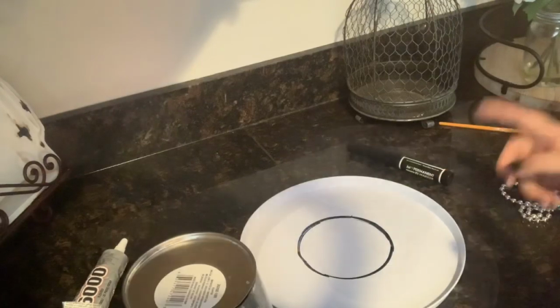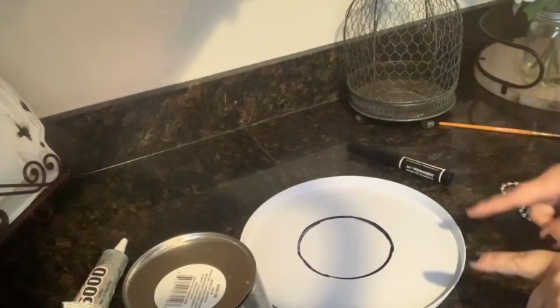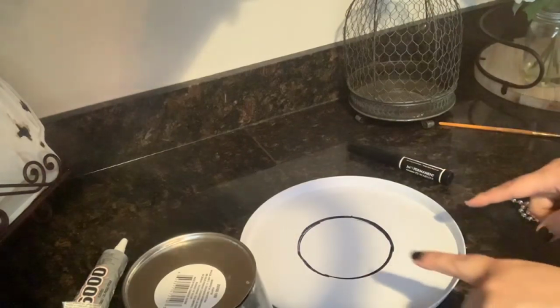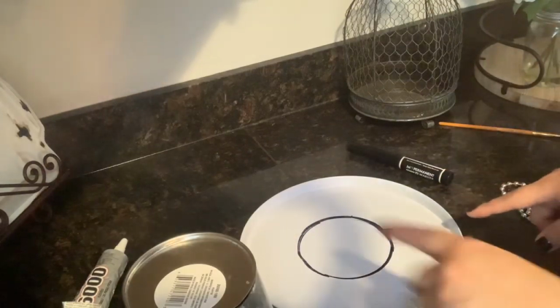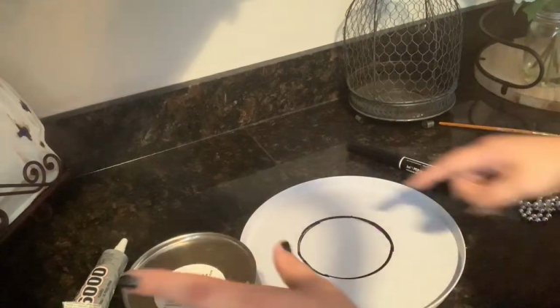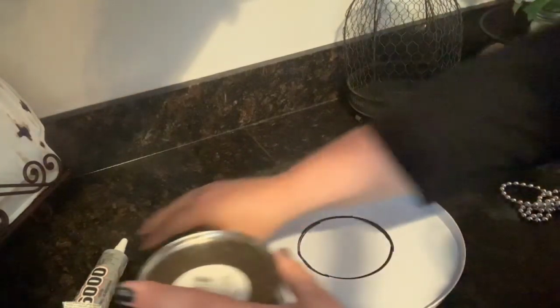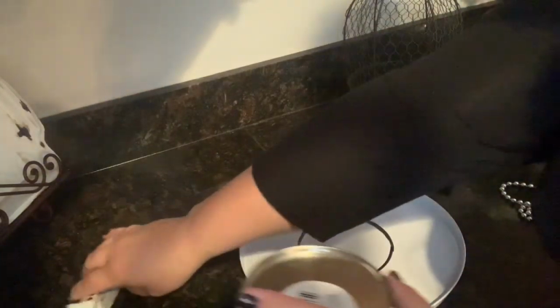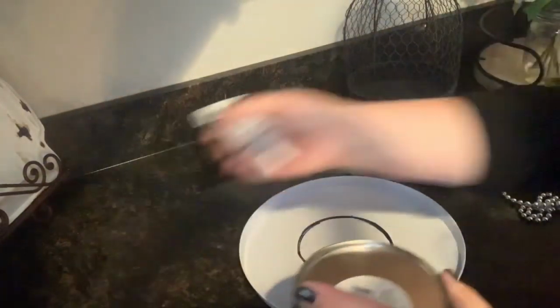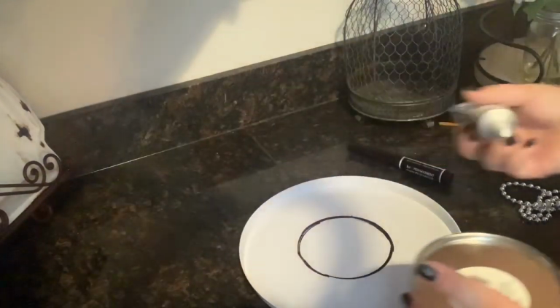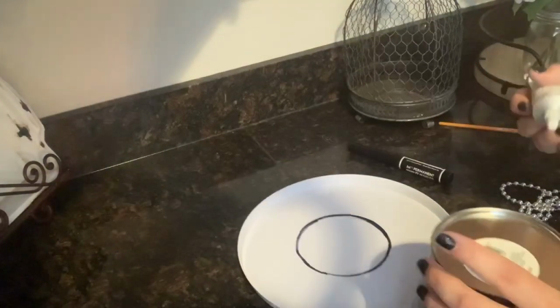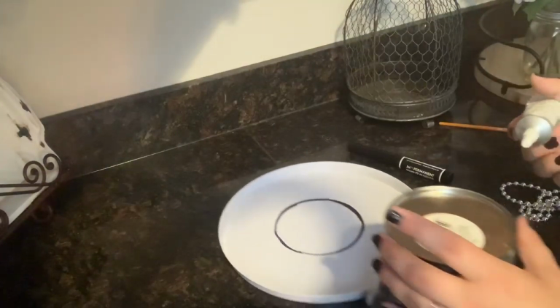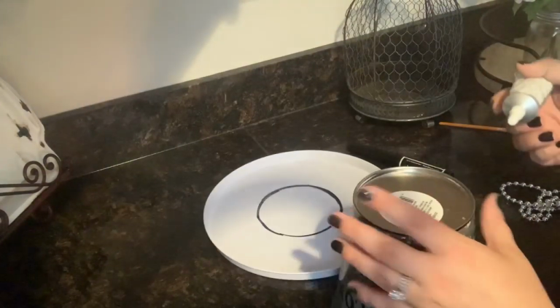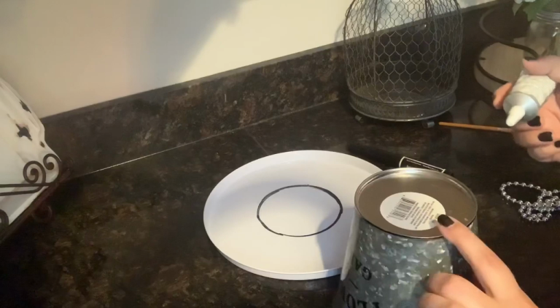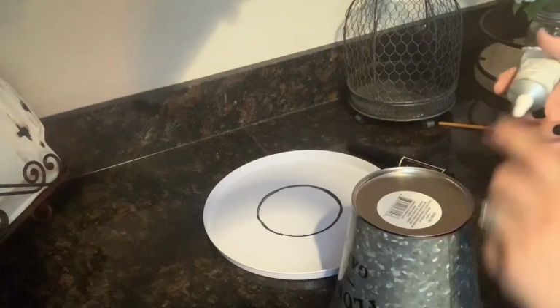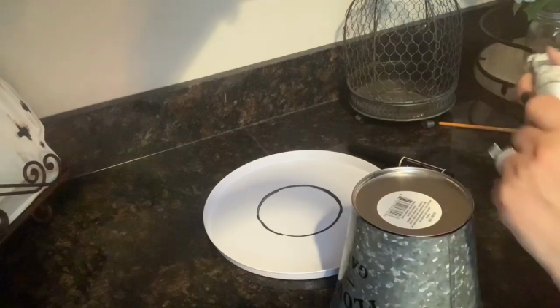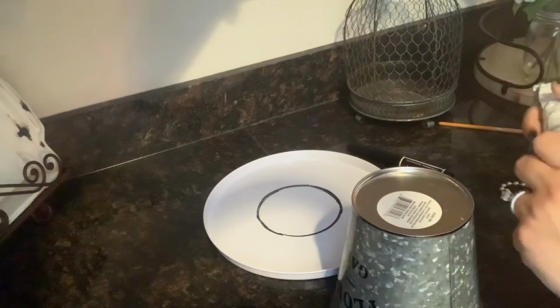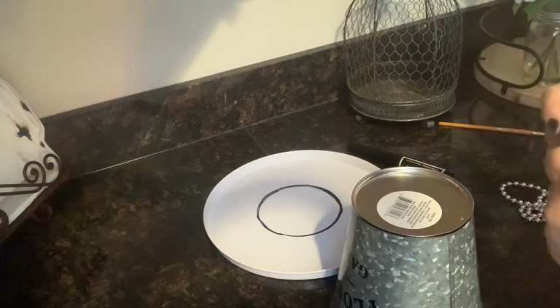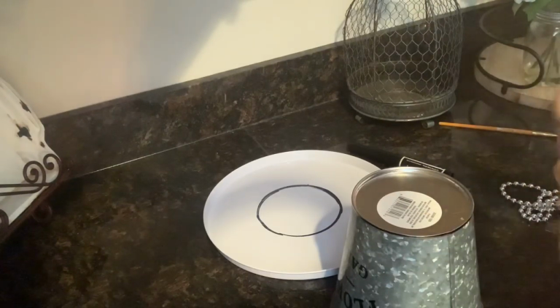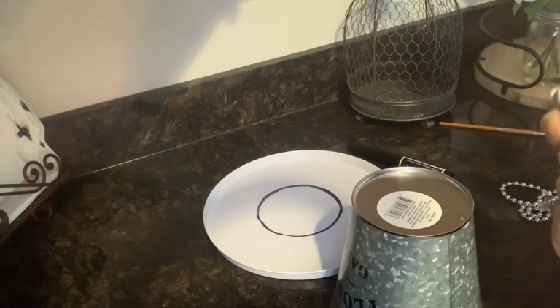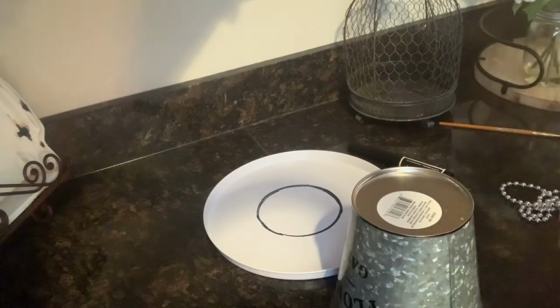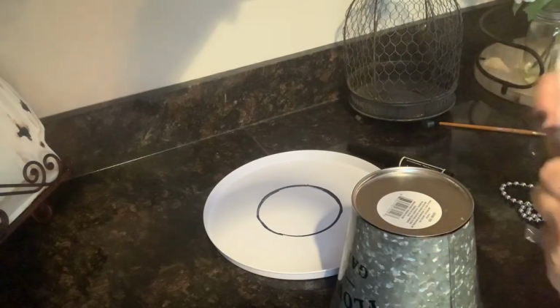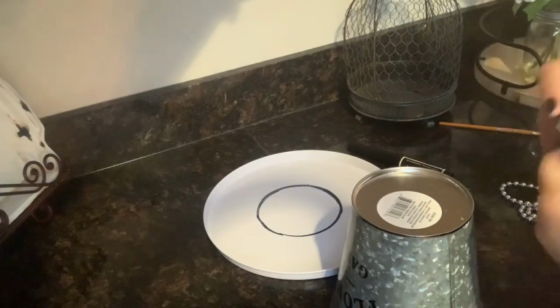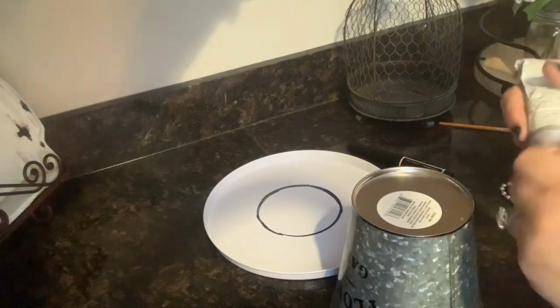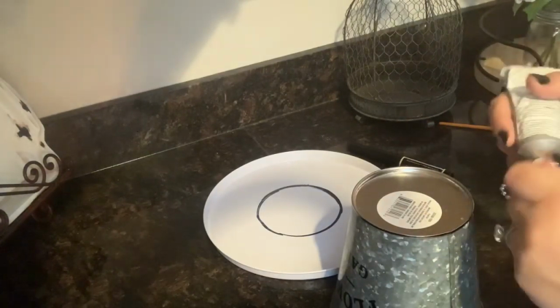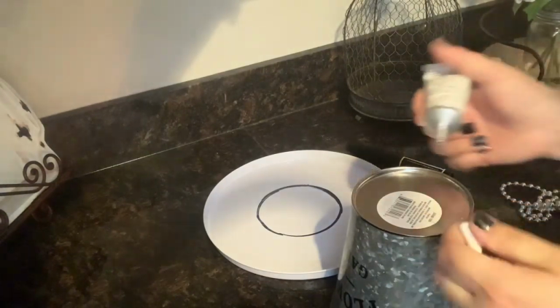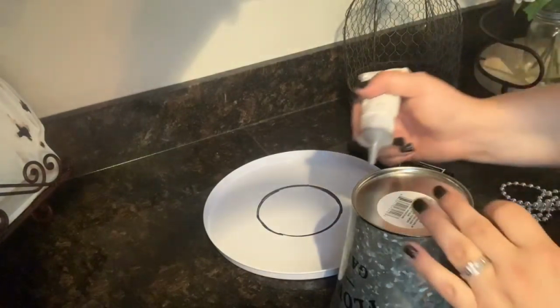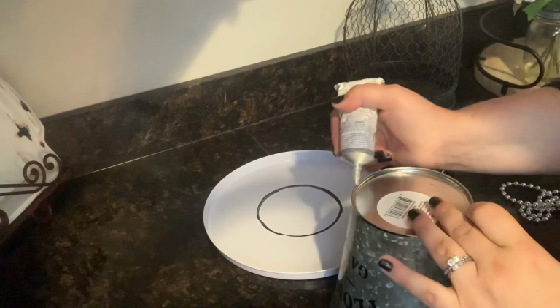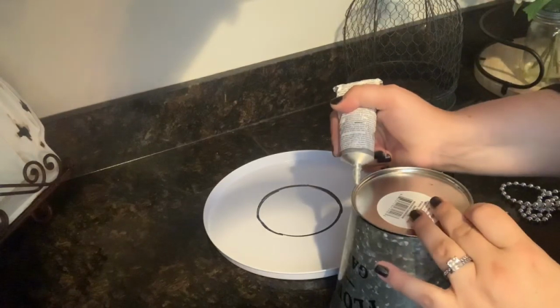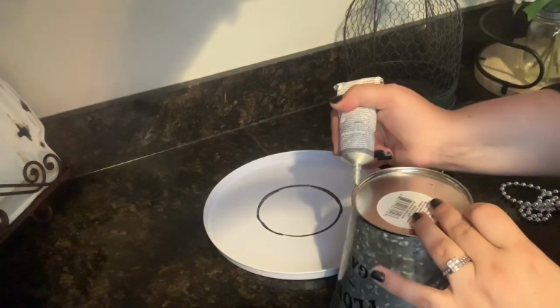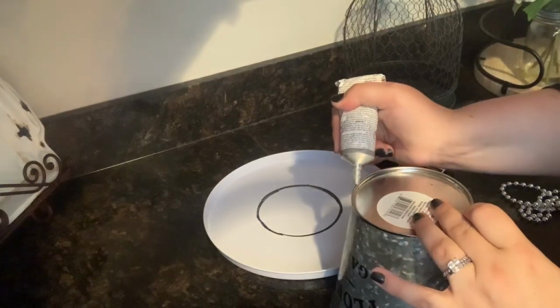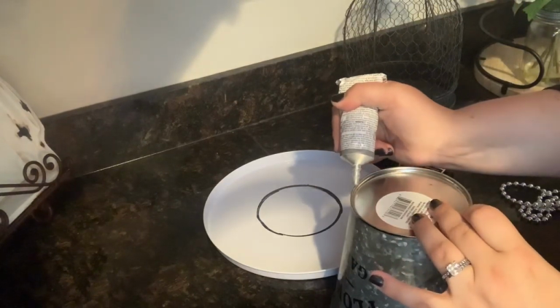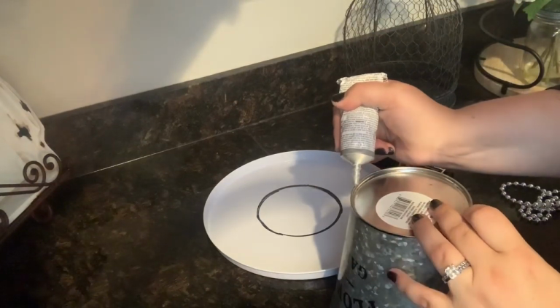This is the marking that I made, so now I'm going to go around with E6000 on the rim and get that saturated really good.